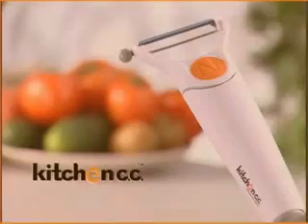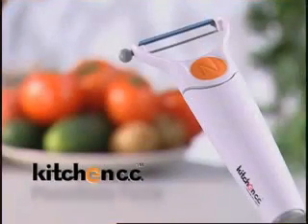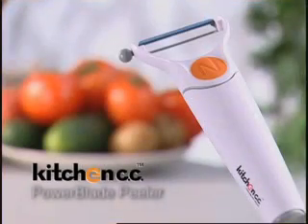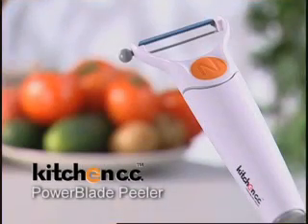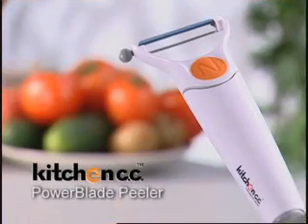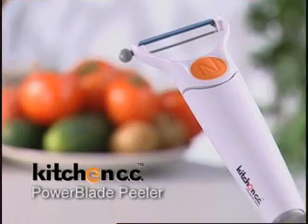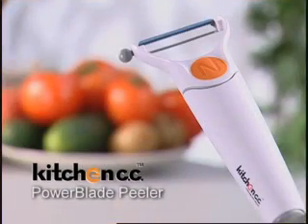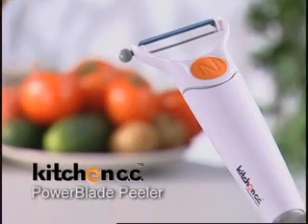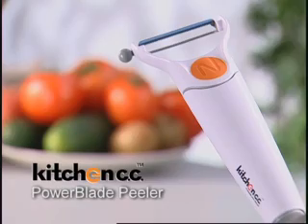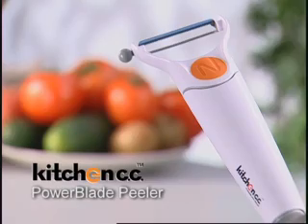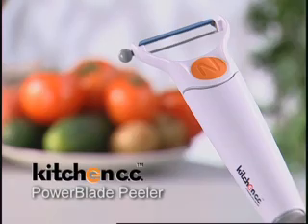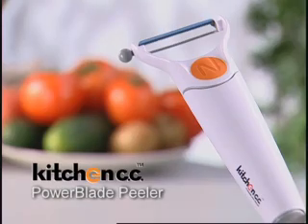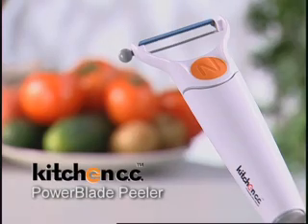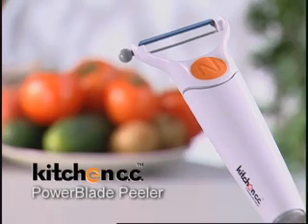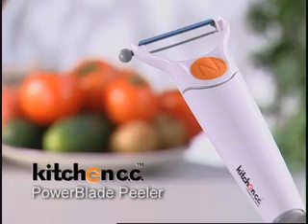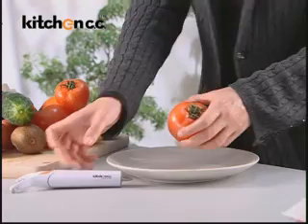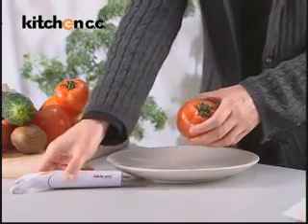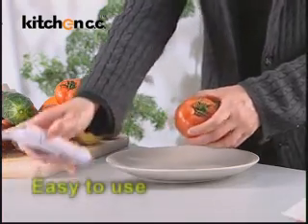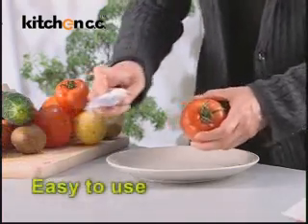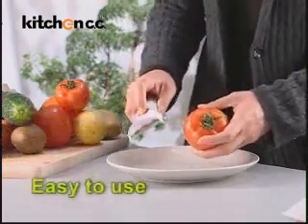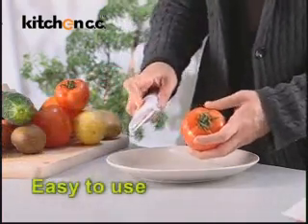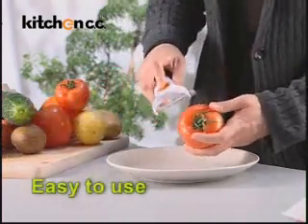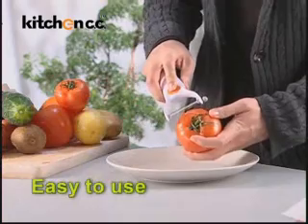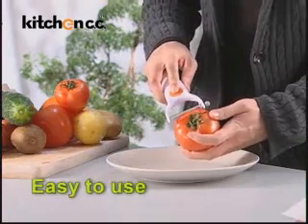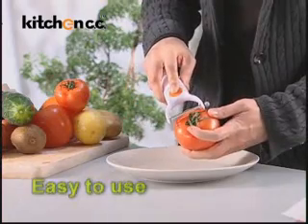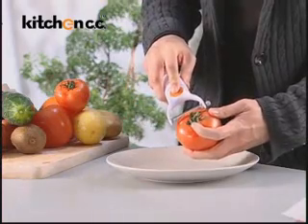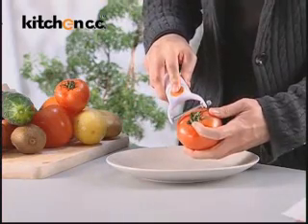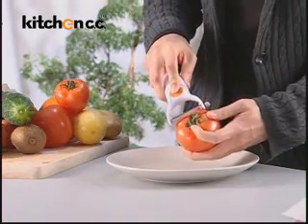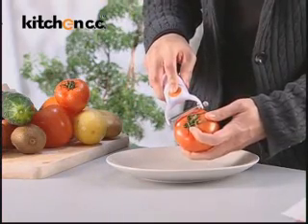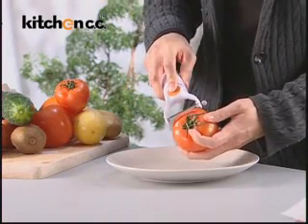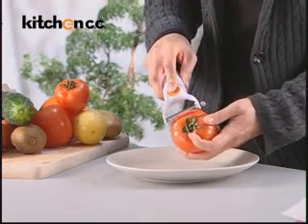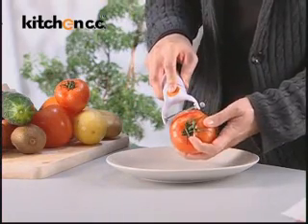Look how Kitchen CC Power Blade Peeler skins fruit and vegetables in seconds. It is extremely easy to use and is perfect for those with restricted hand movements.